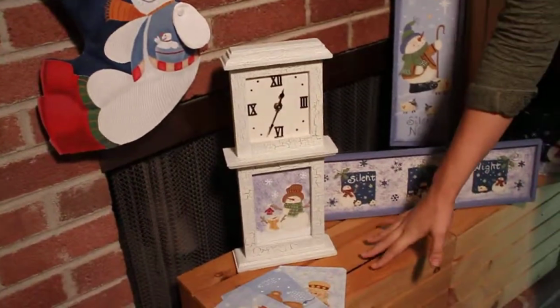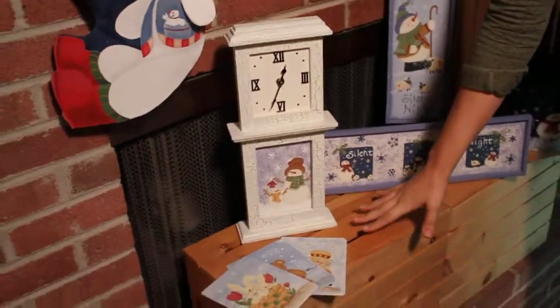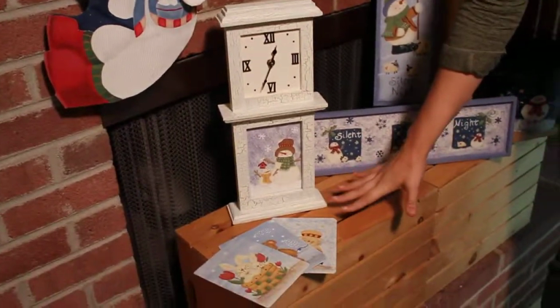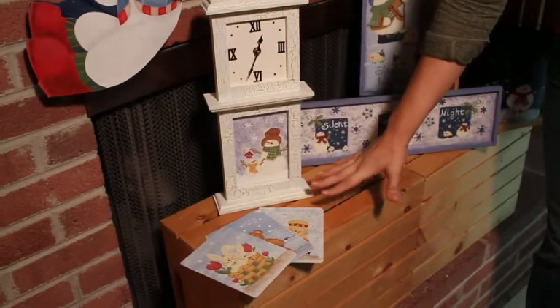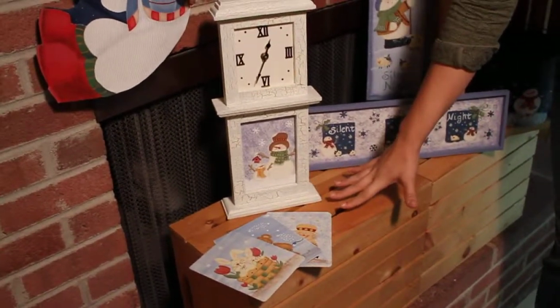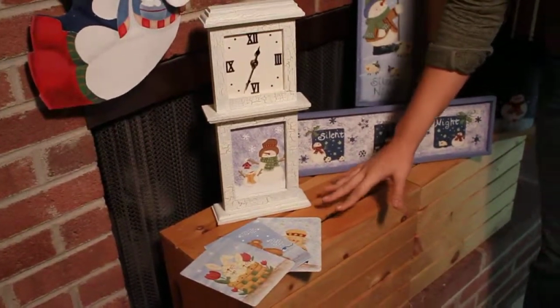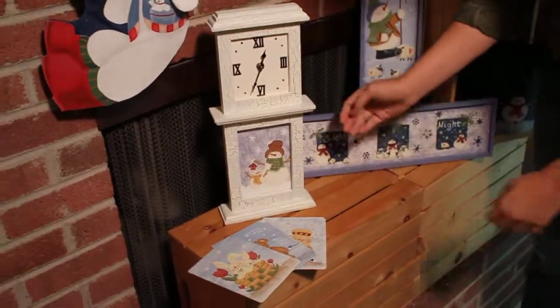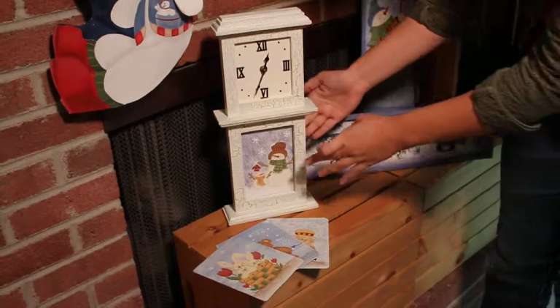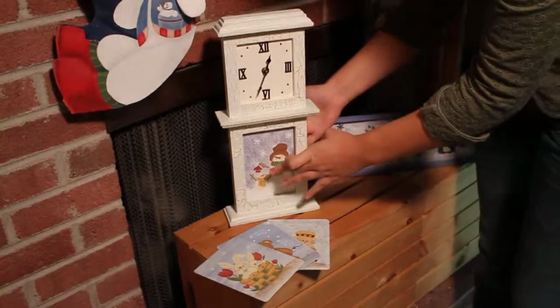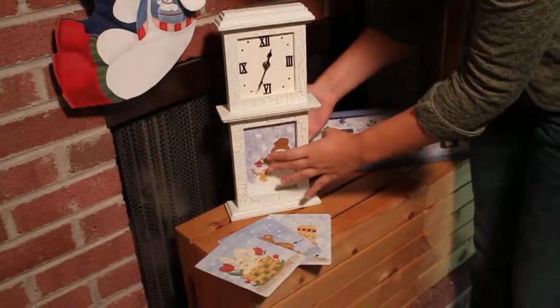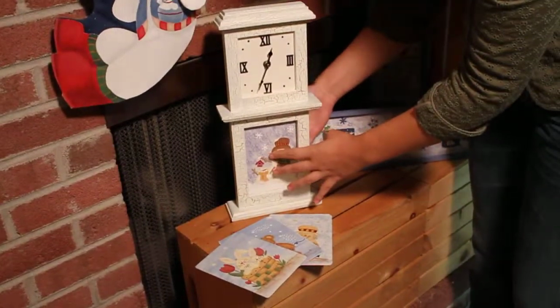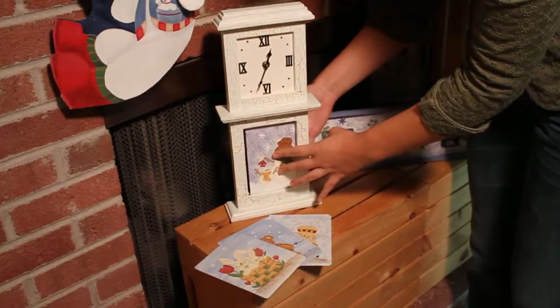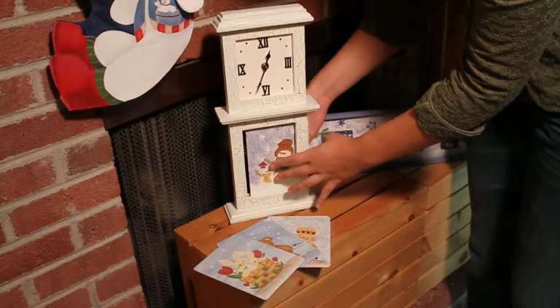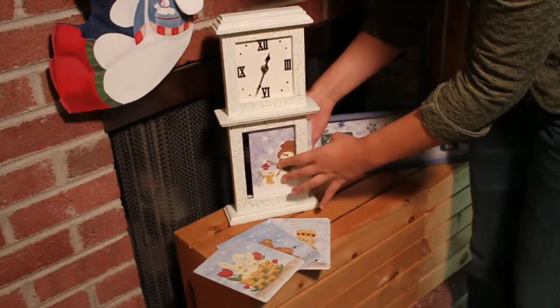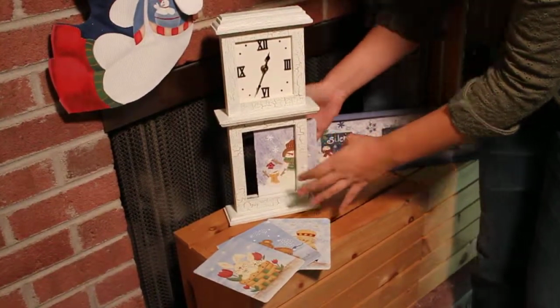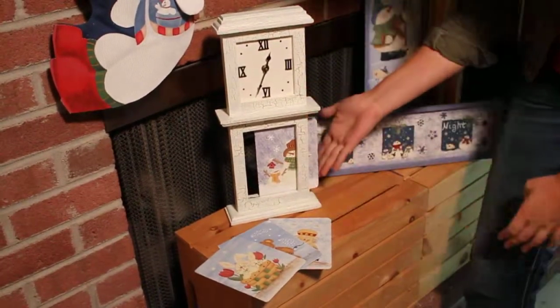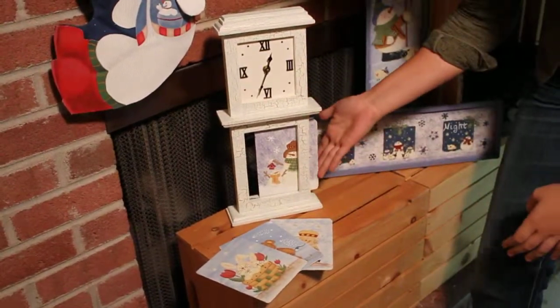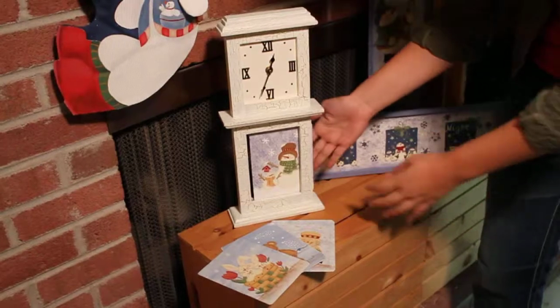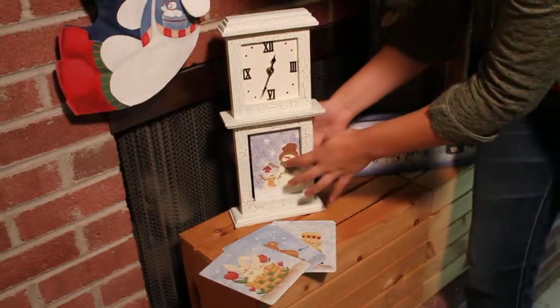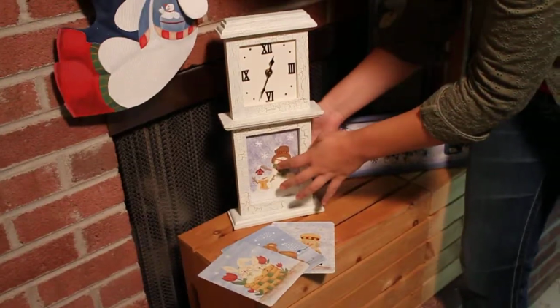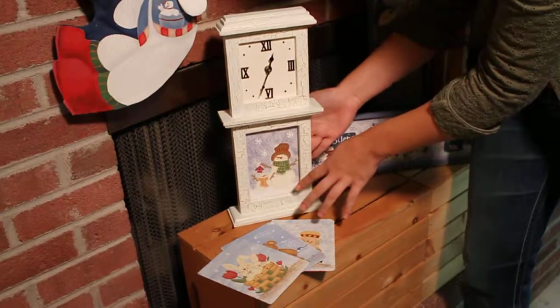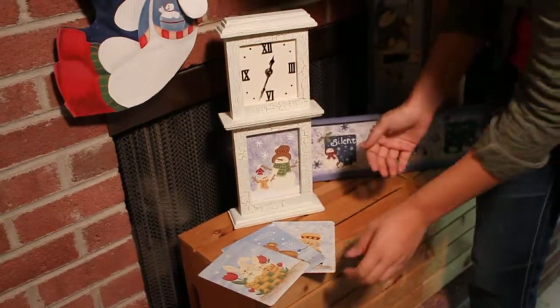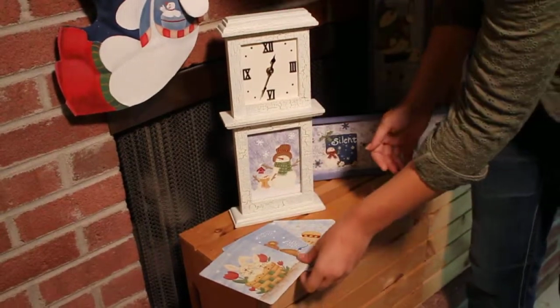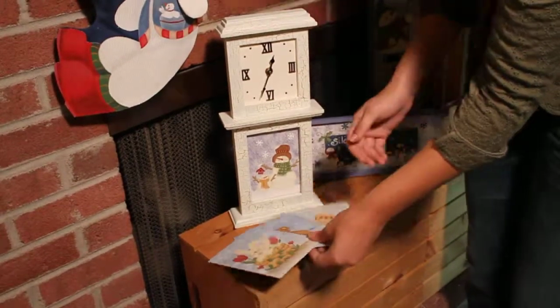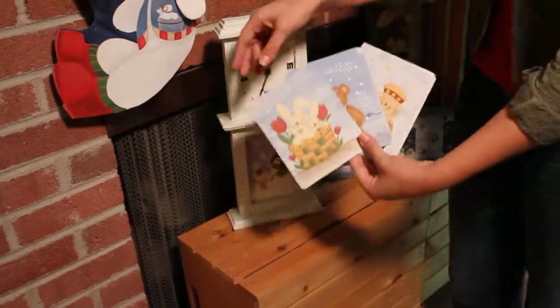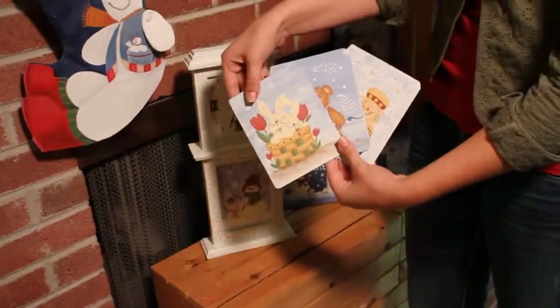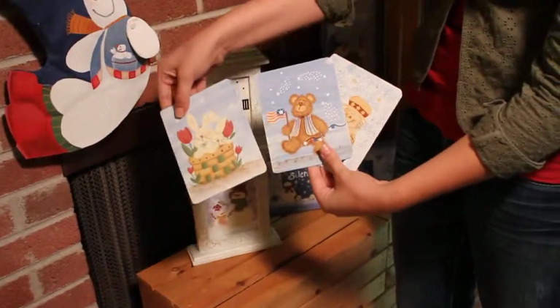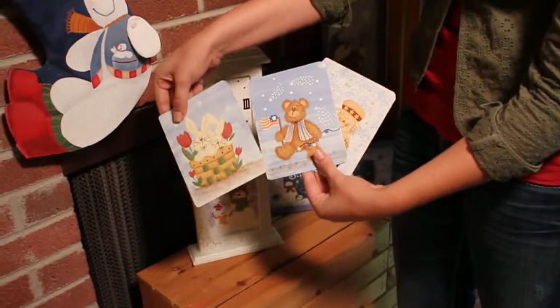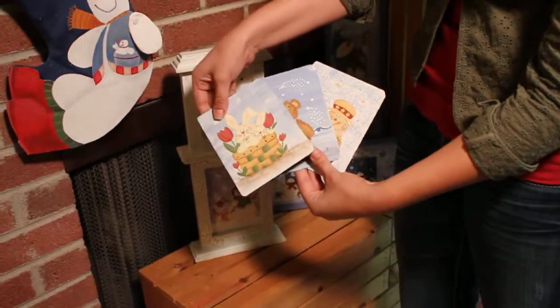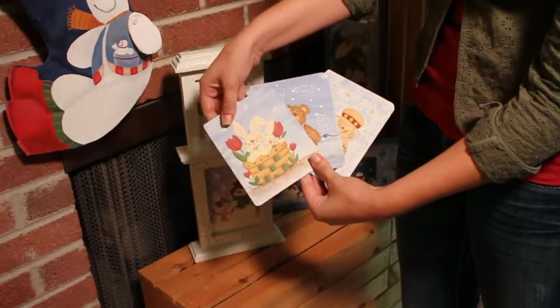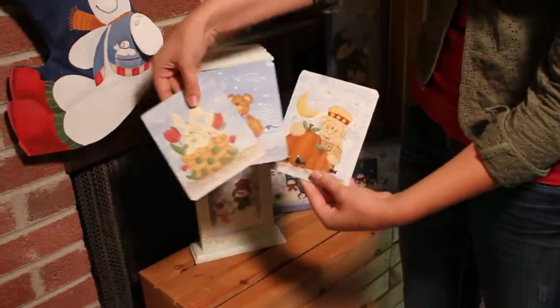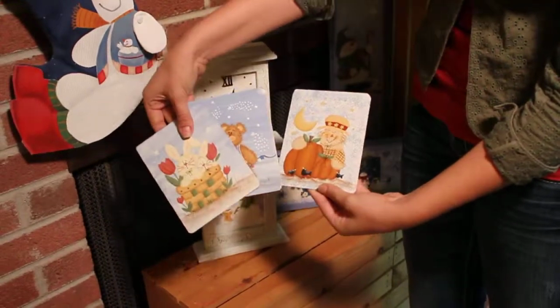Down here we have our holiday clock. It has a little panel so you can slide out all these different holidays. We have a panel for winter, spring, summer, and fall.